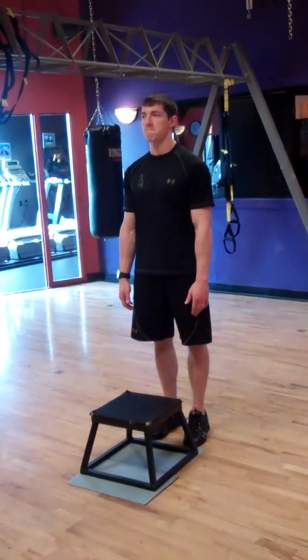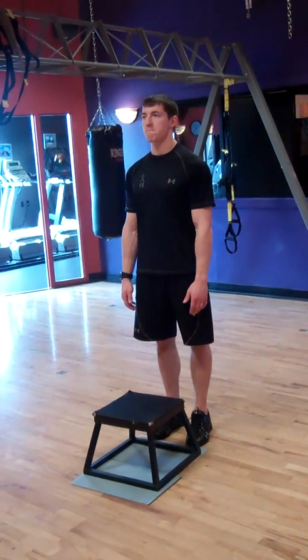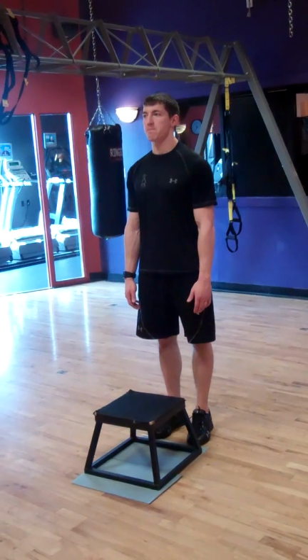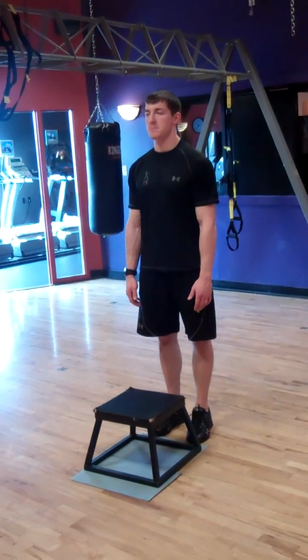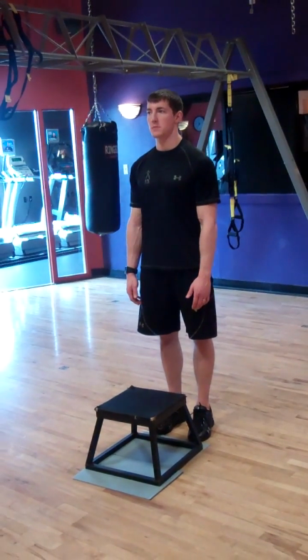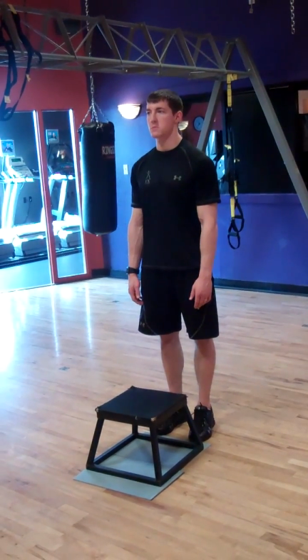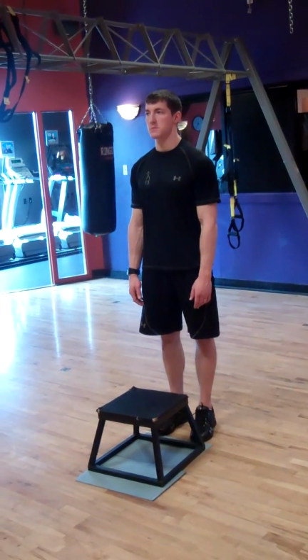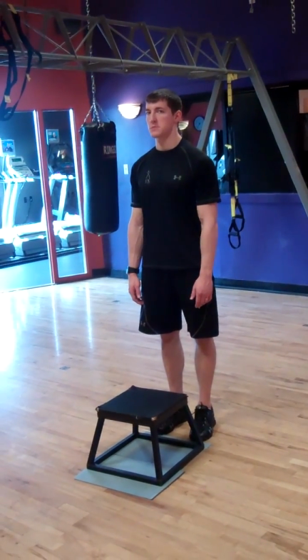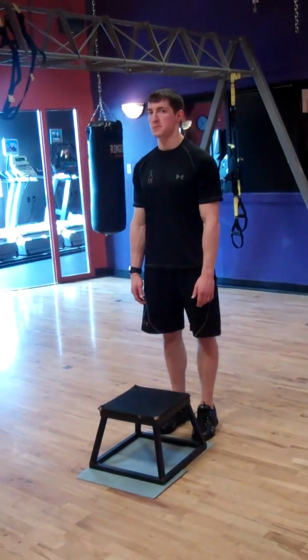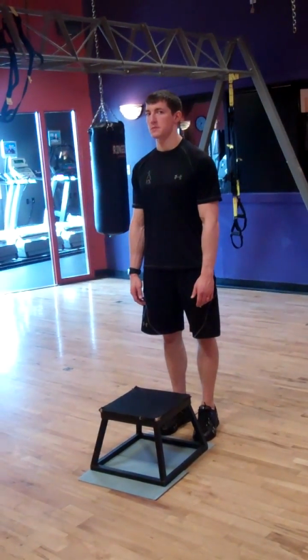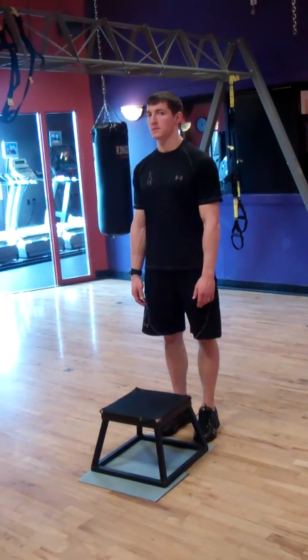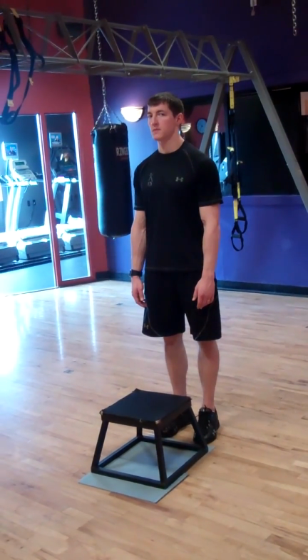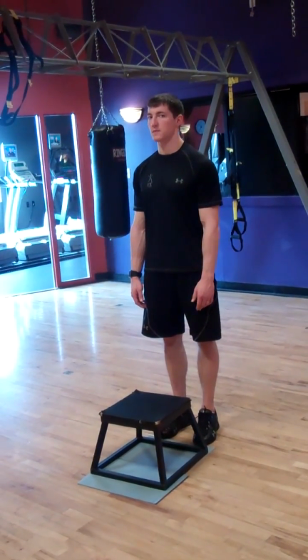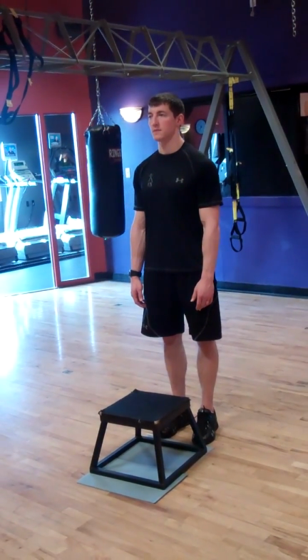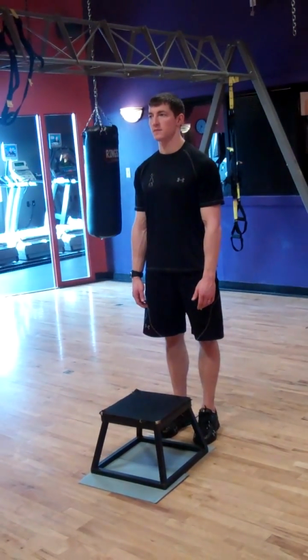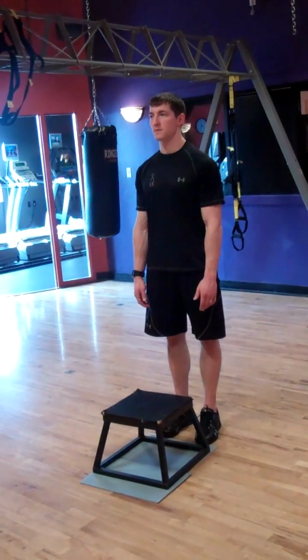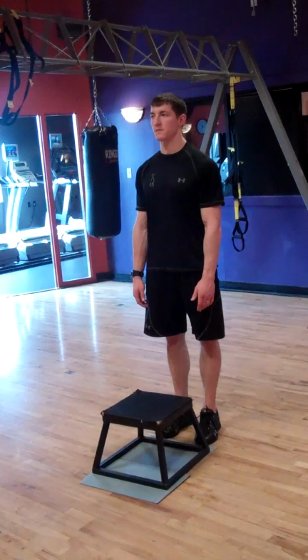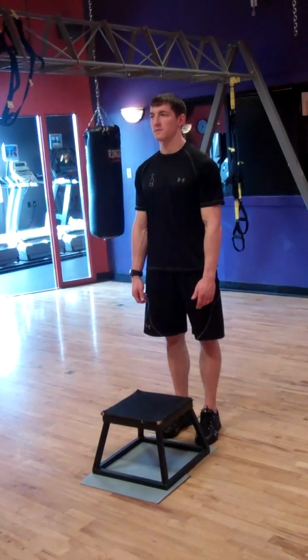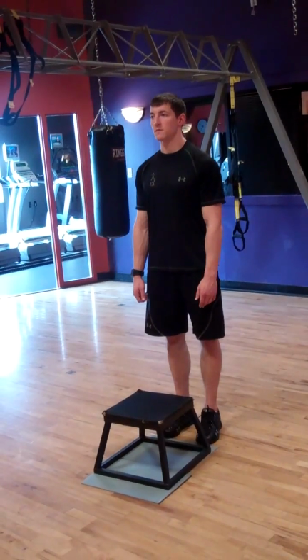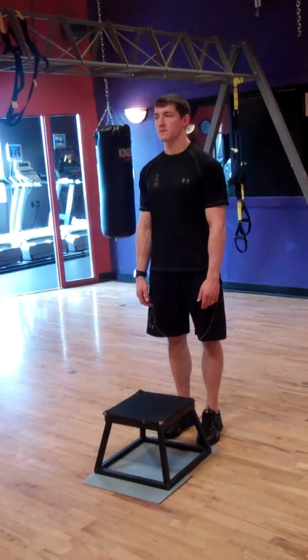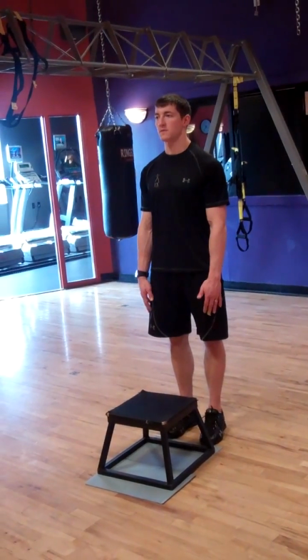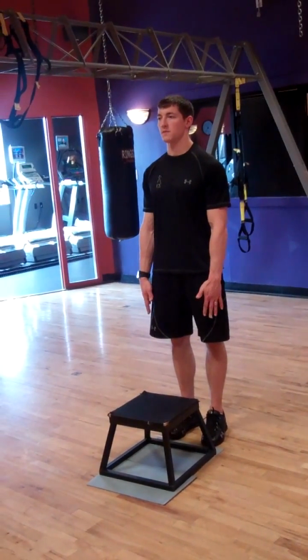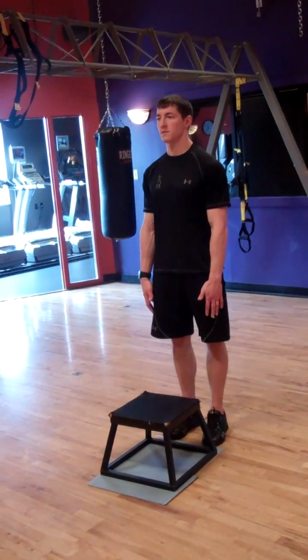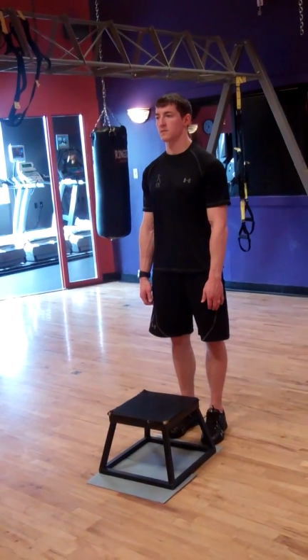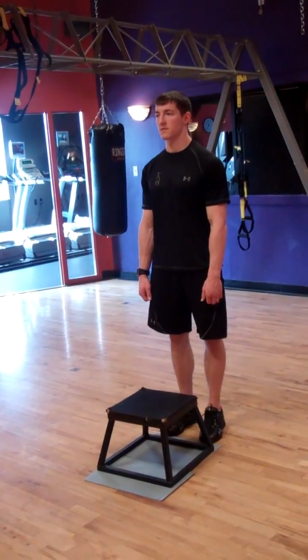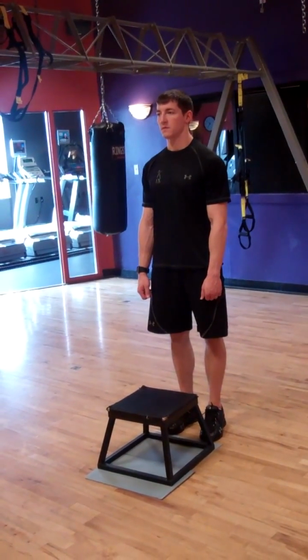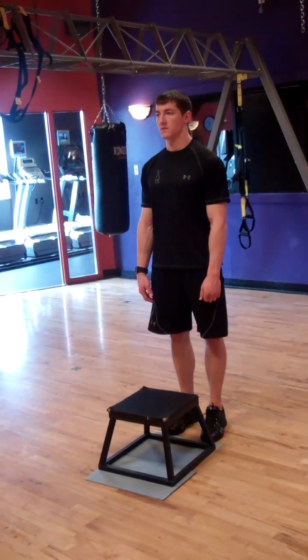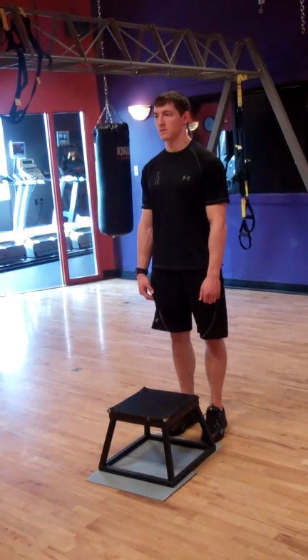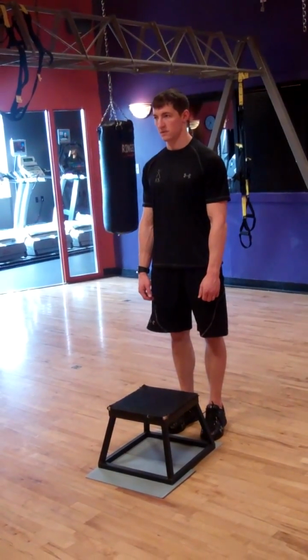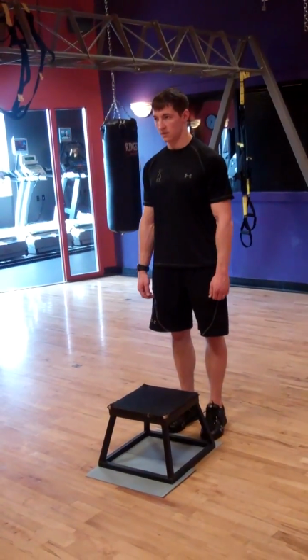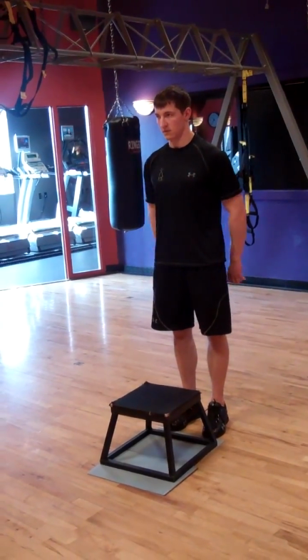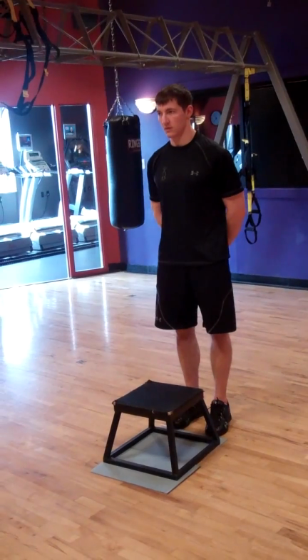Before beginning the test, record the resting heart rate and demonstrate to the client how to perform the test by stepping up and down on the step, keeping time with the beat of the metronome. Make sure your metronome is set at 96 beats per minute.